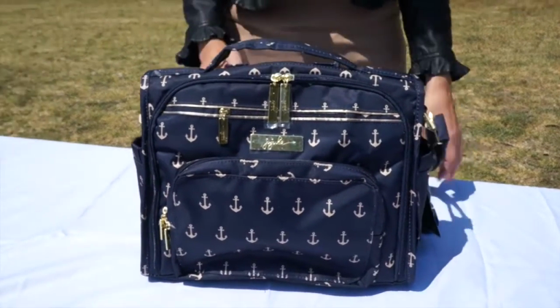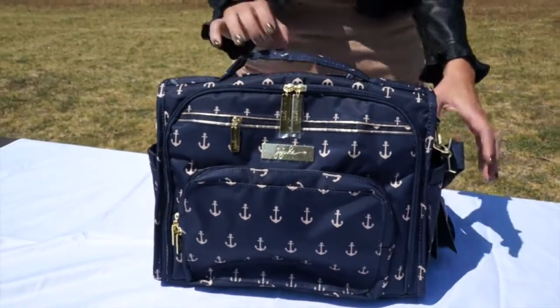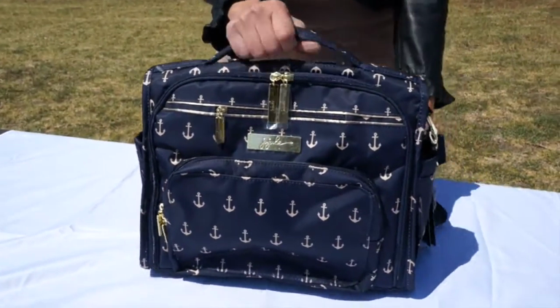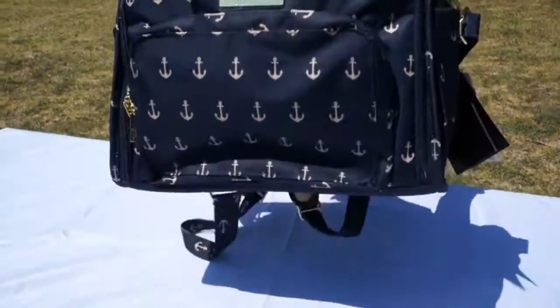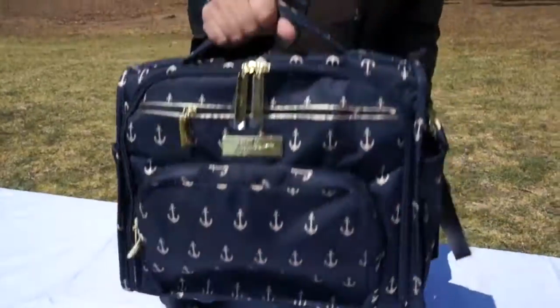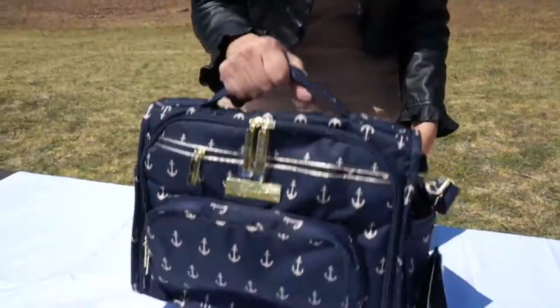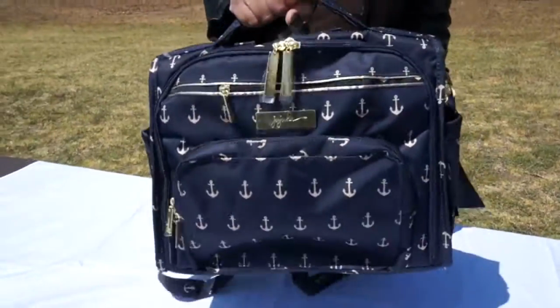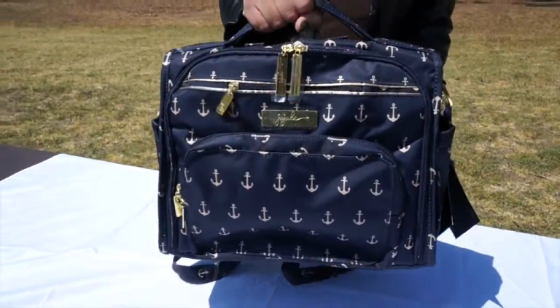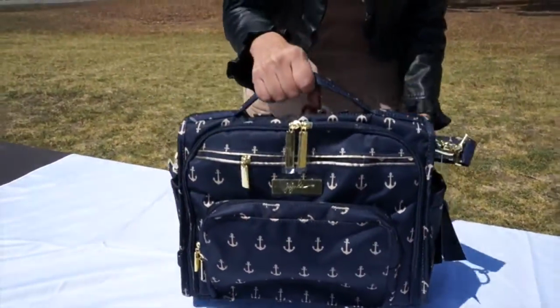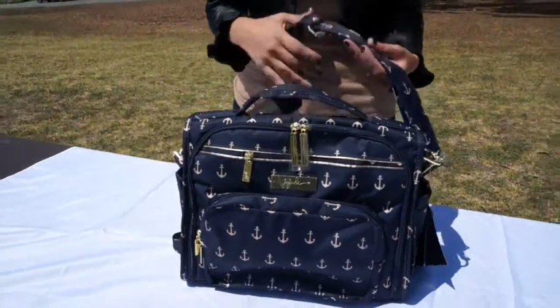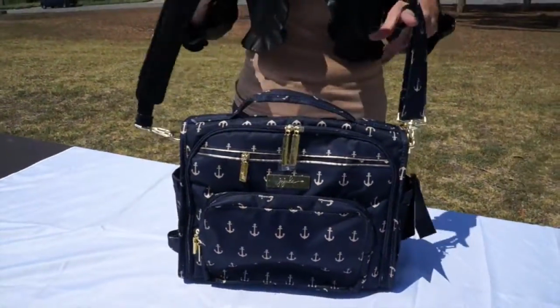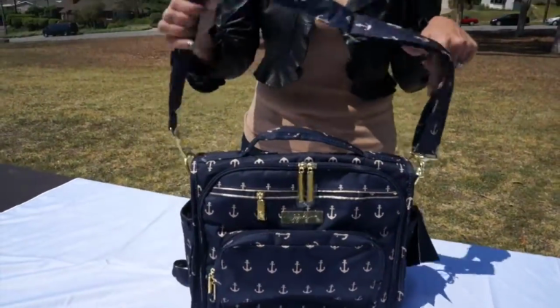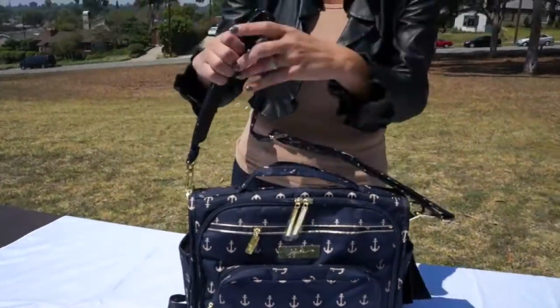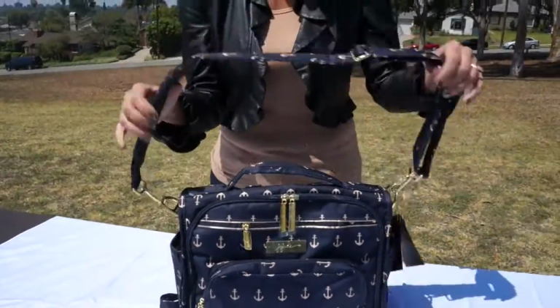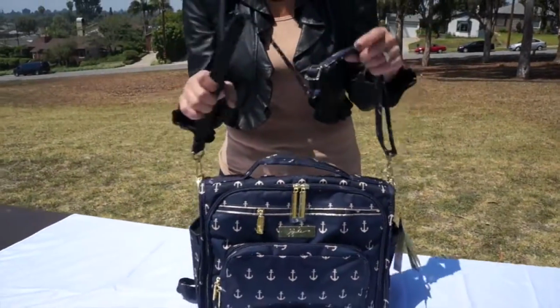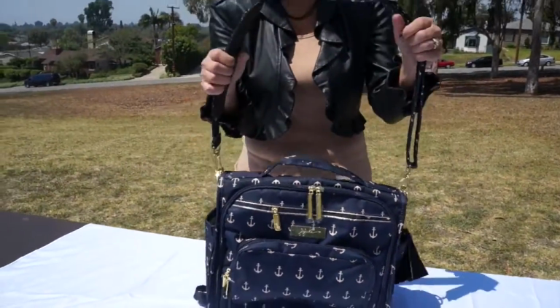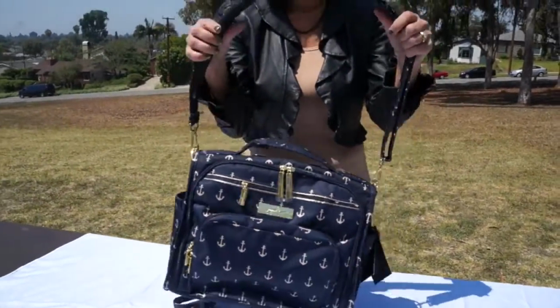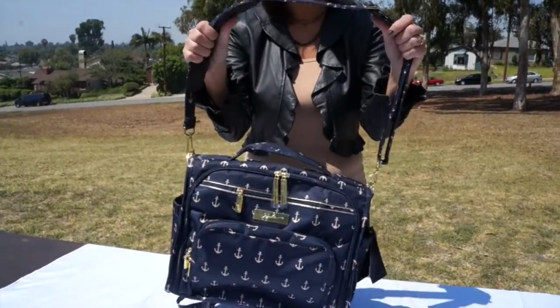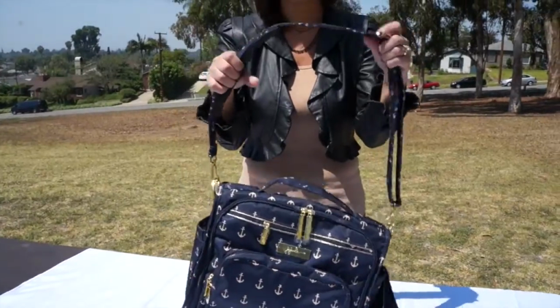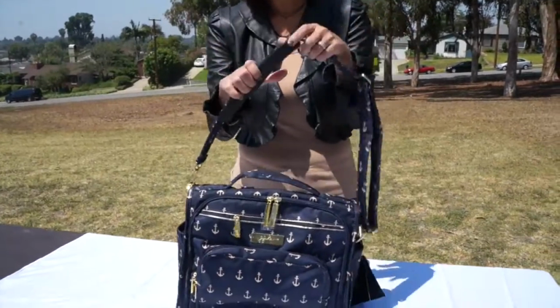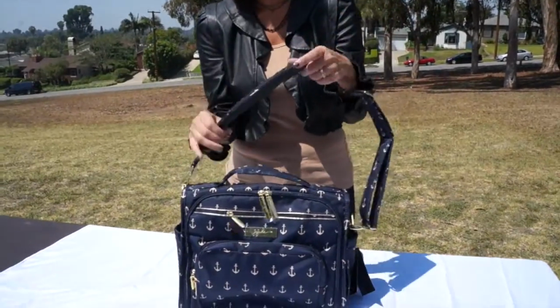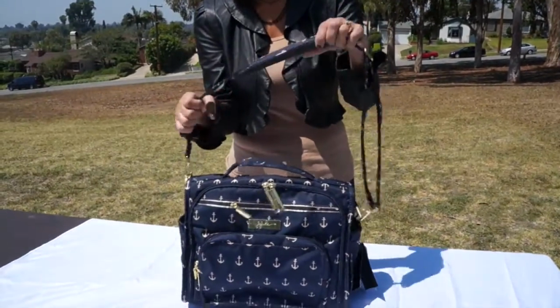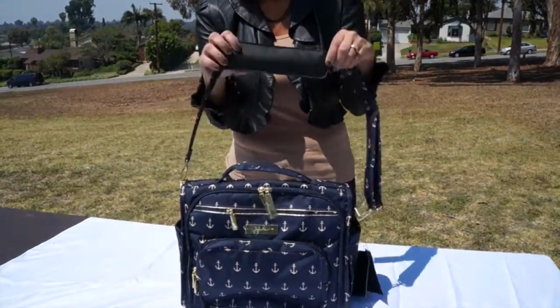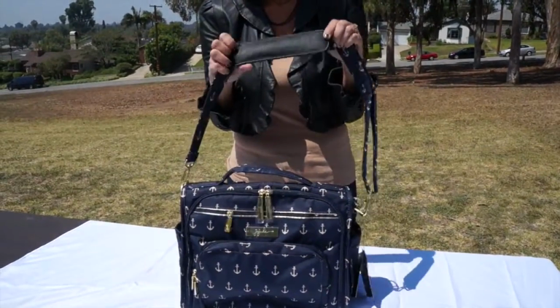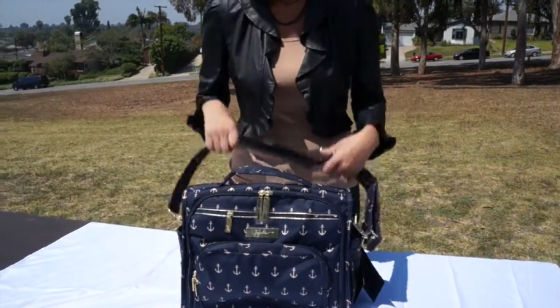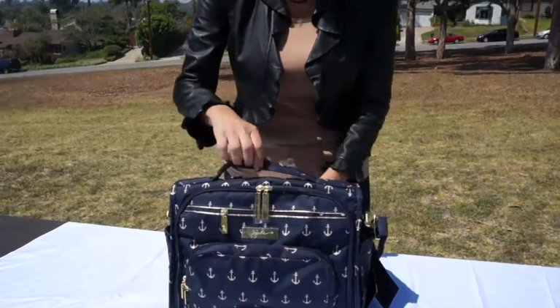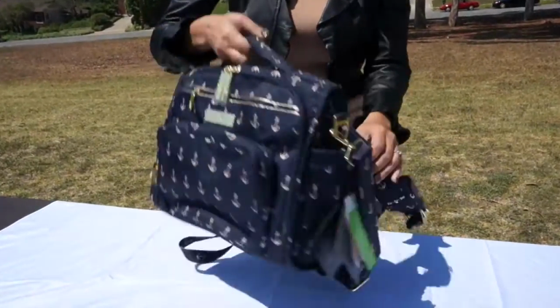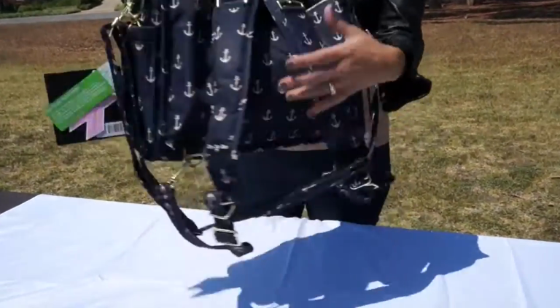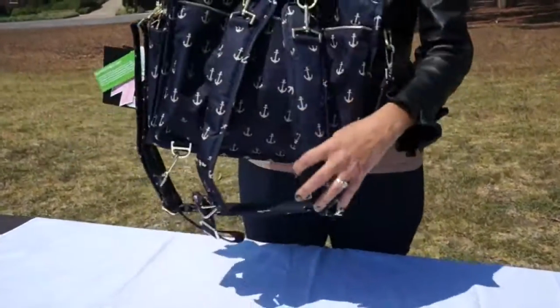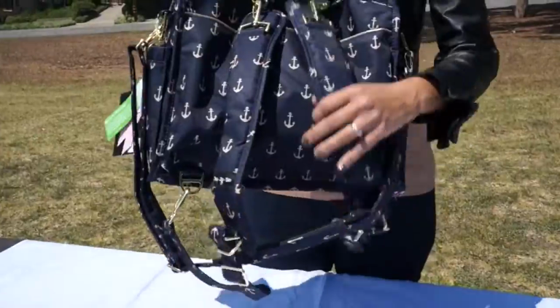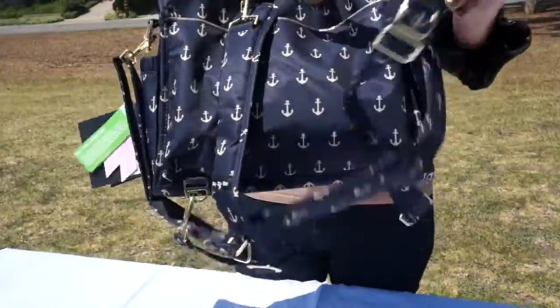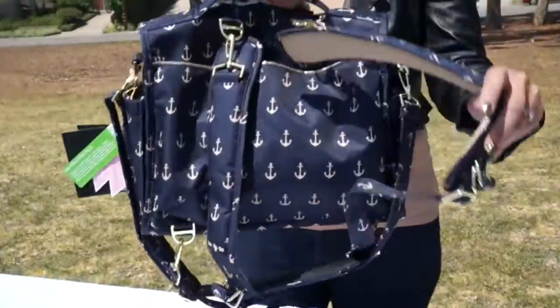You can hold it just like this by the handle, you can use it with the strap — which has memory foam — or you can have it as a backpack.